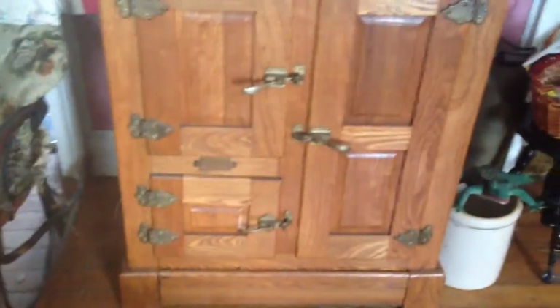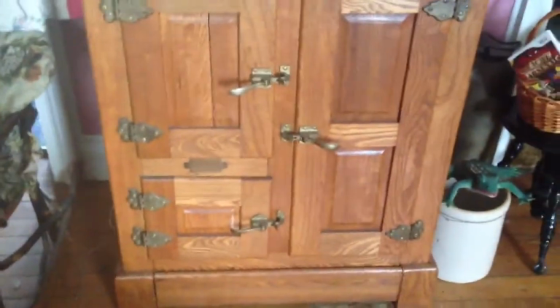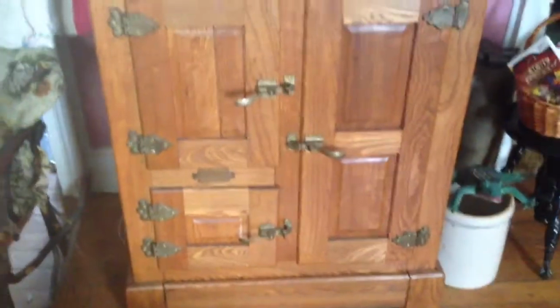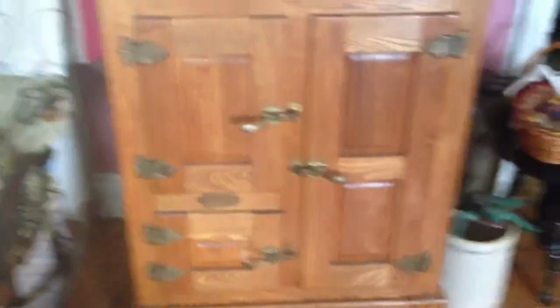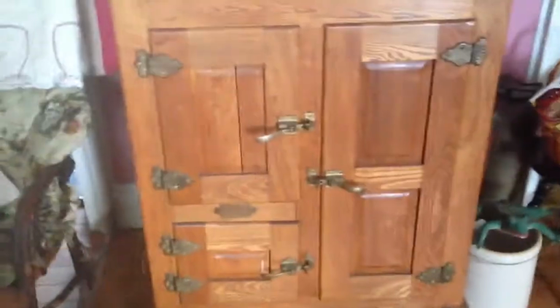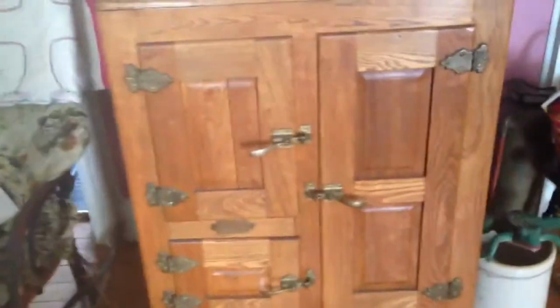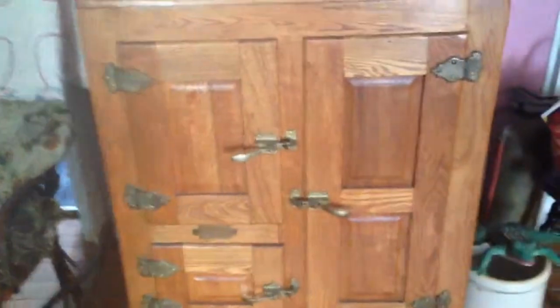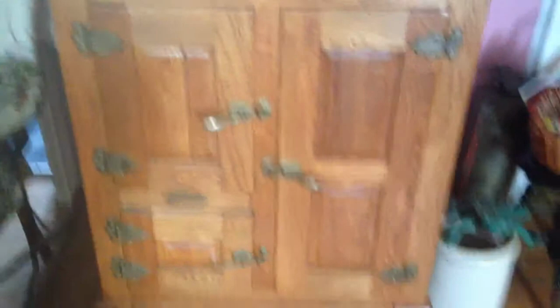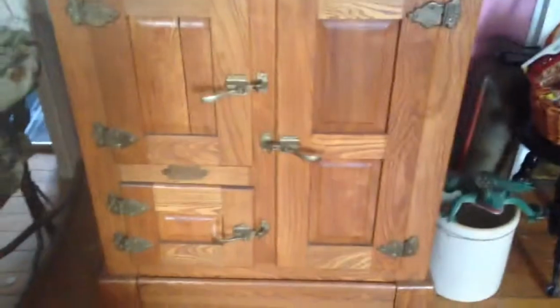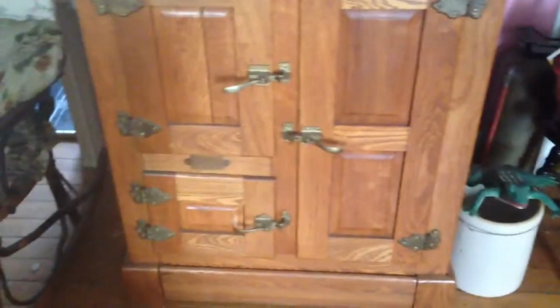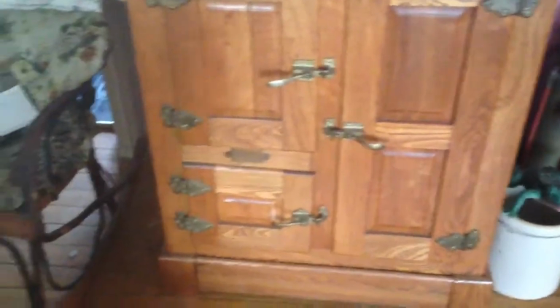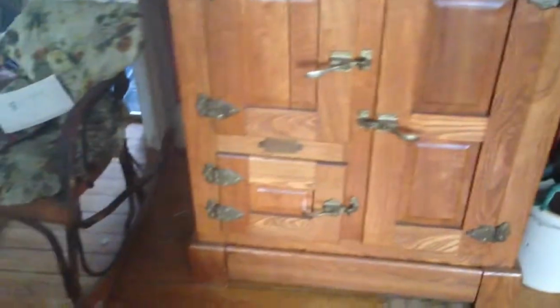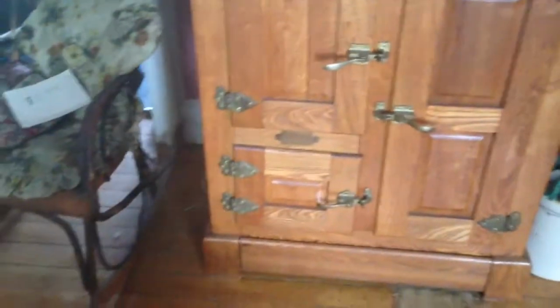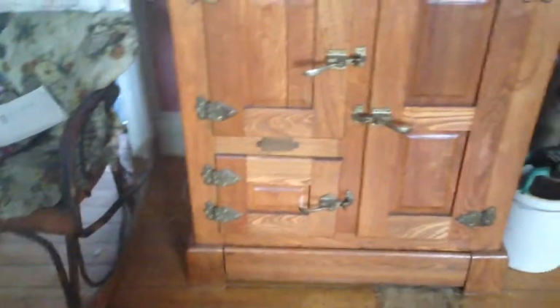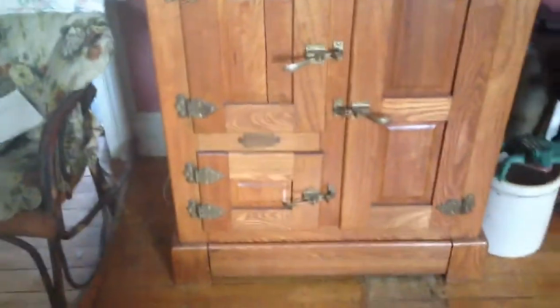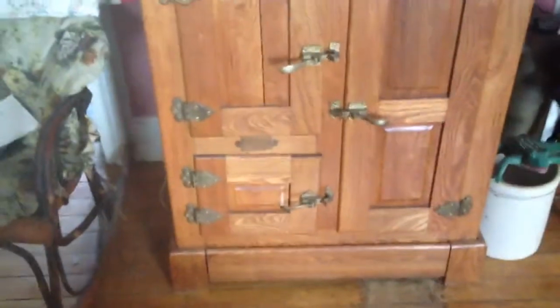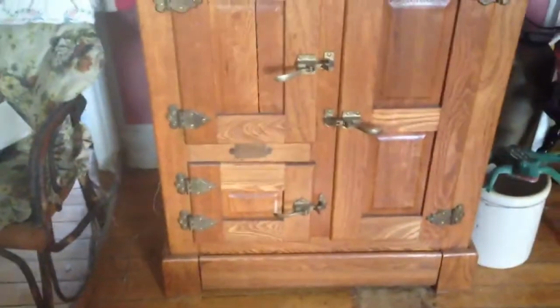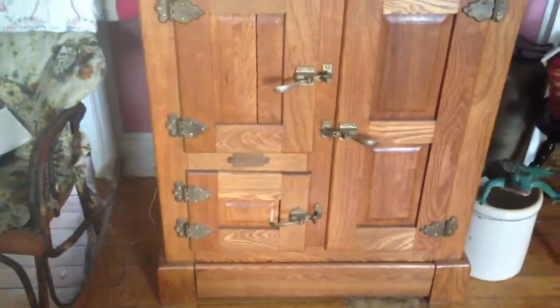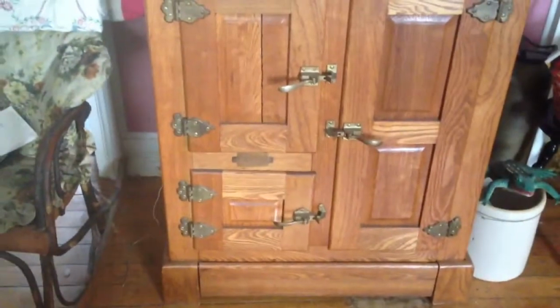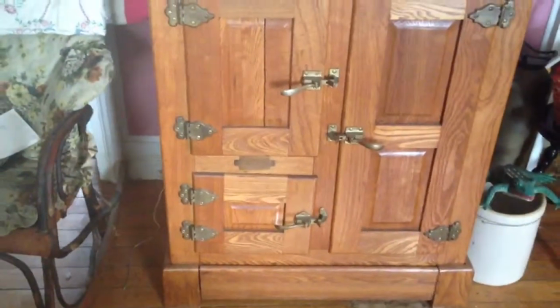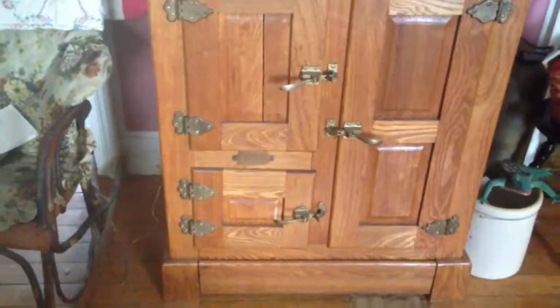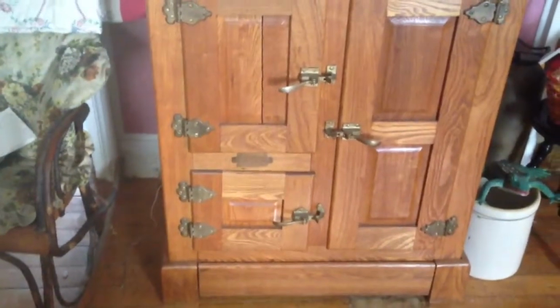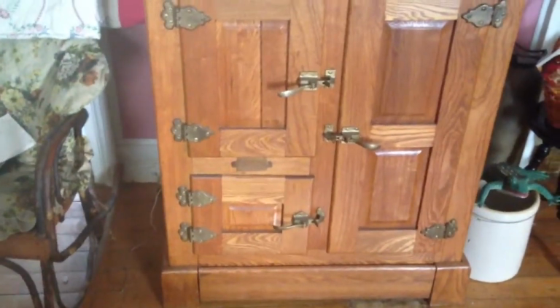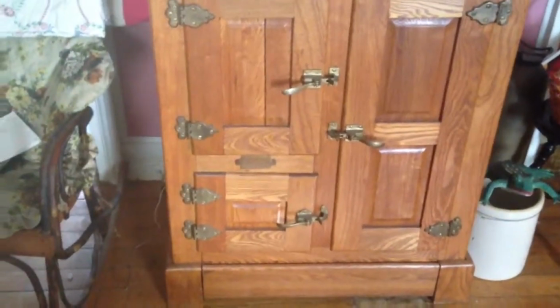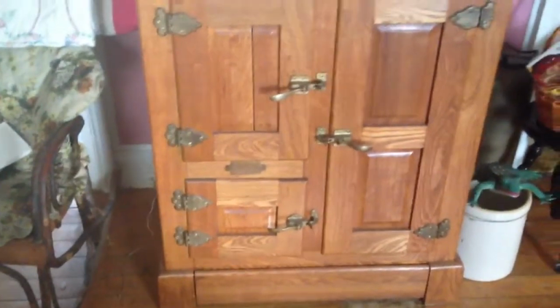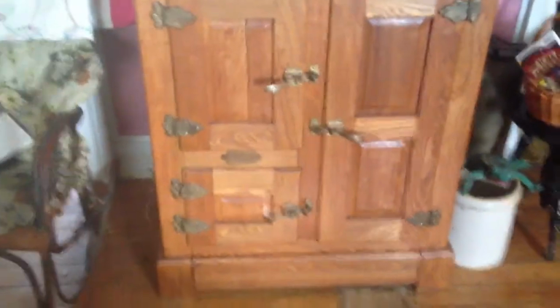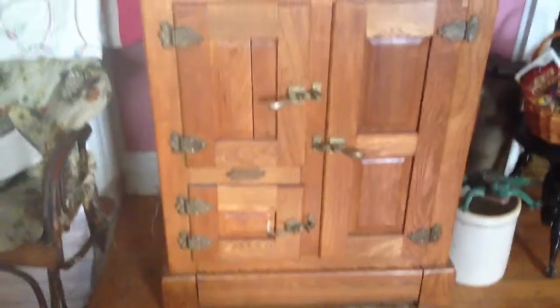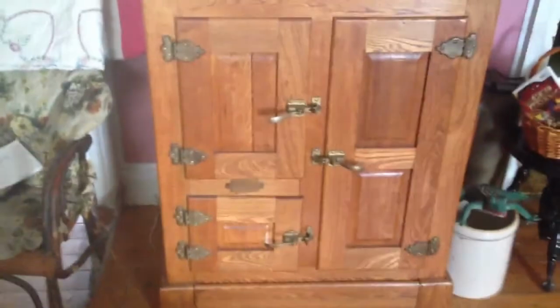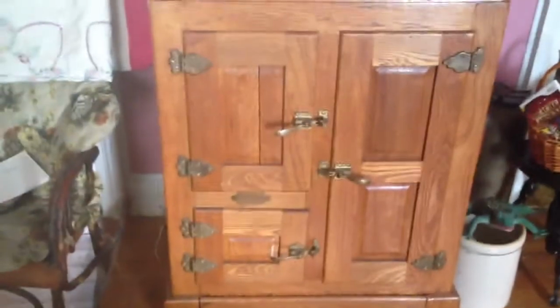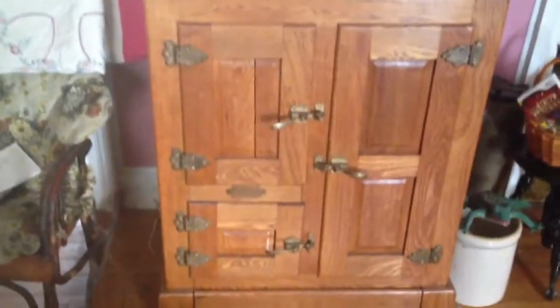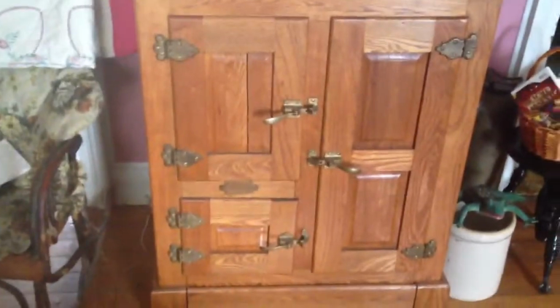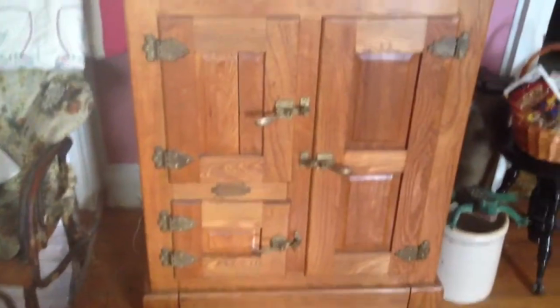Very beautiful piece of furniture. Got it at an auction in Muckton, Ontario — my sister's antique store. They had it in their dining room with a TV on it.